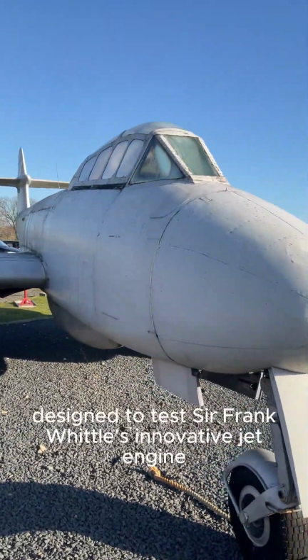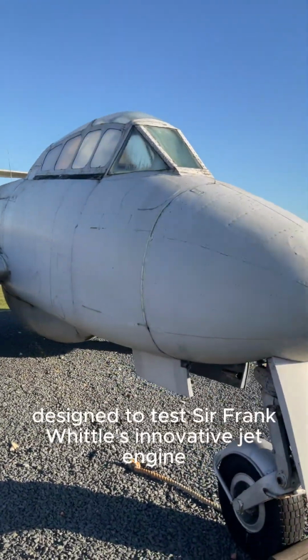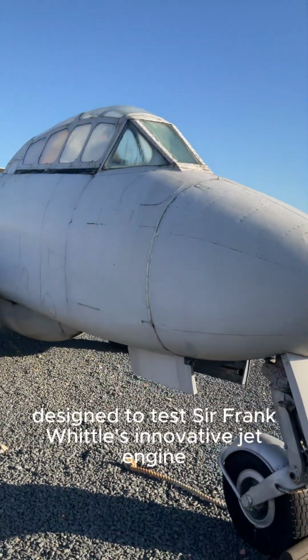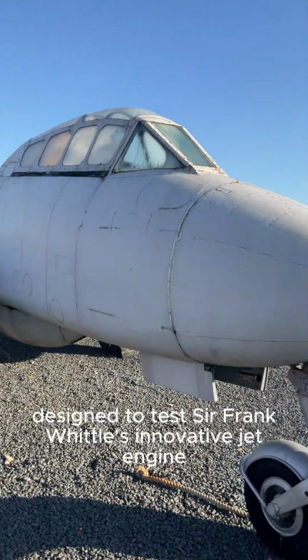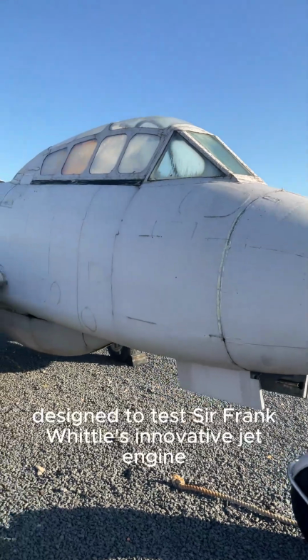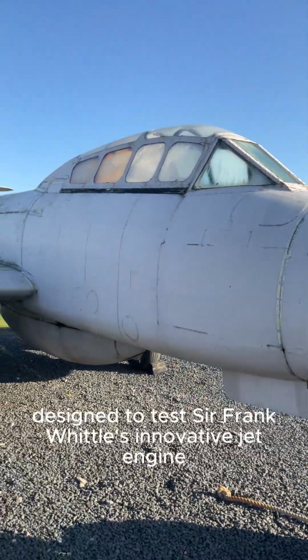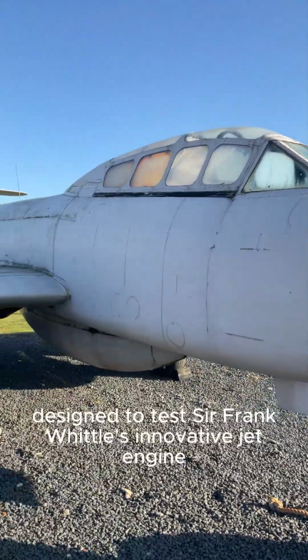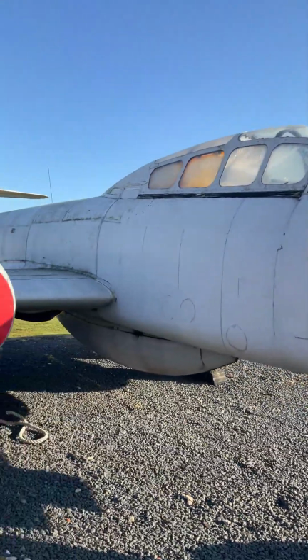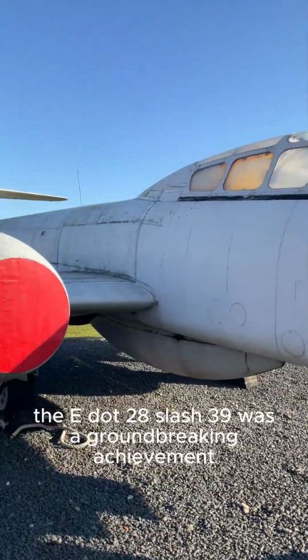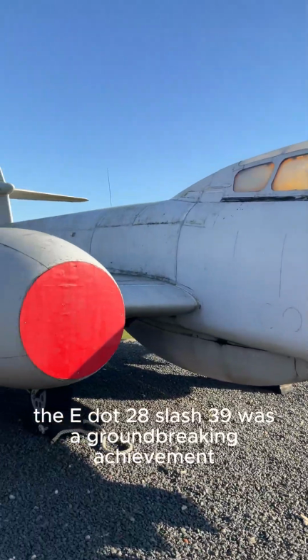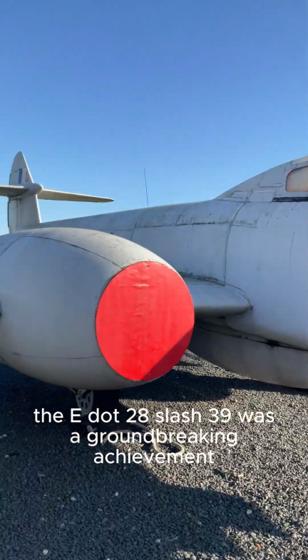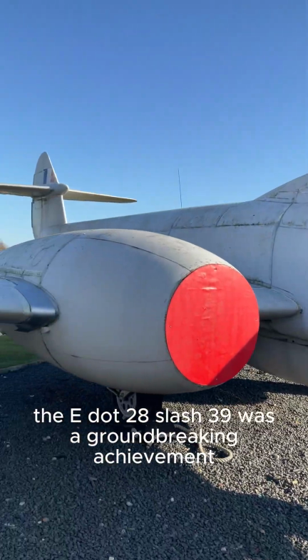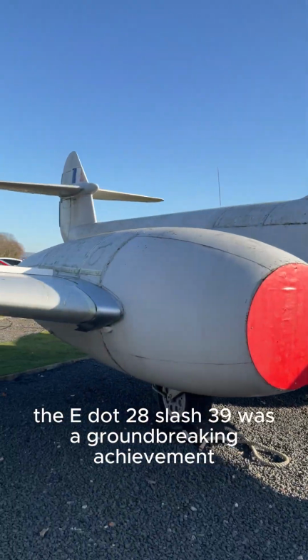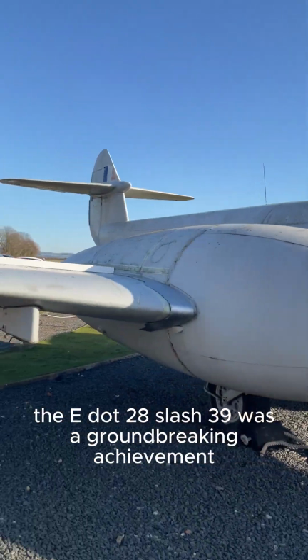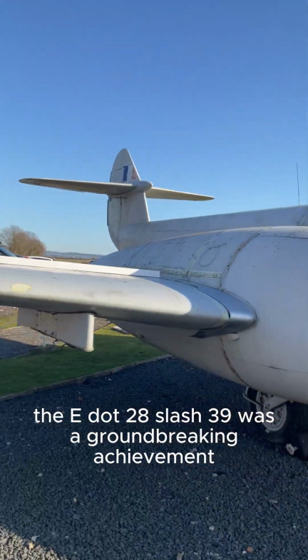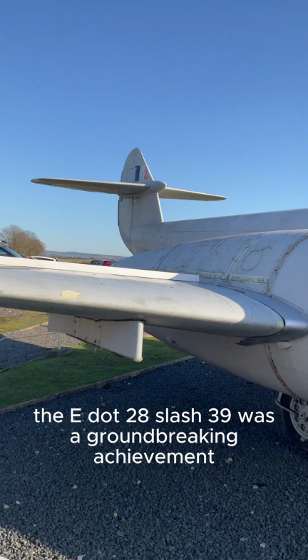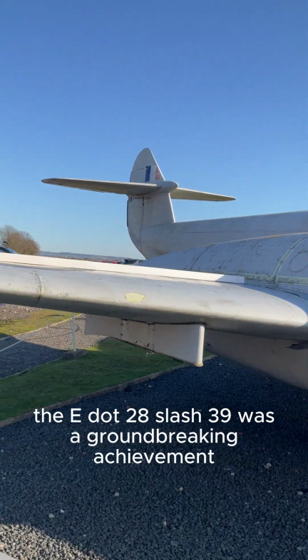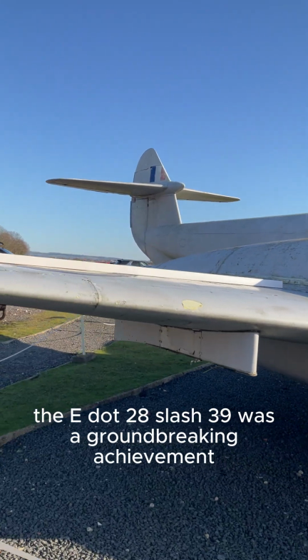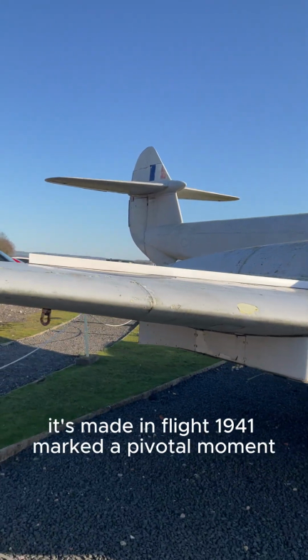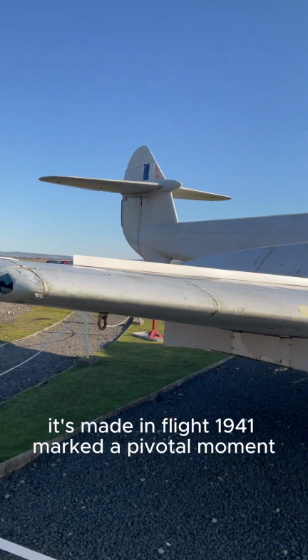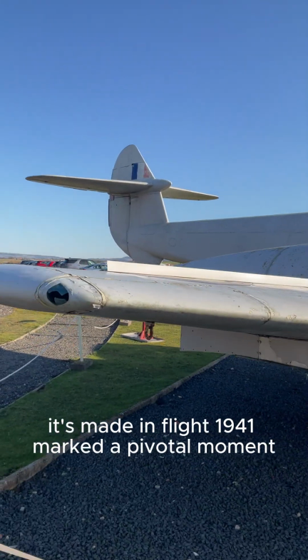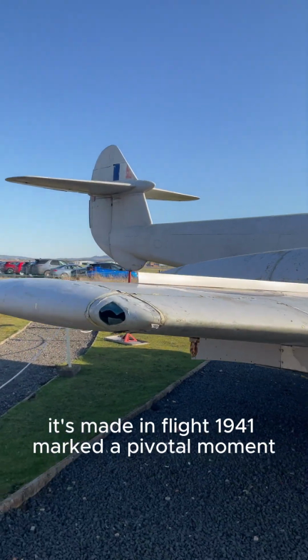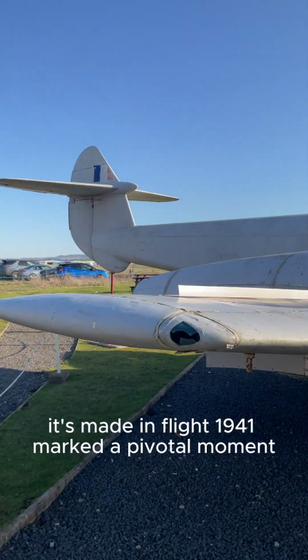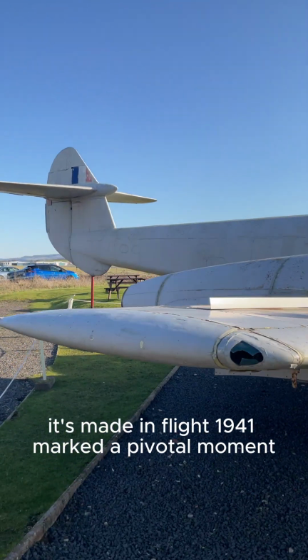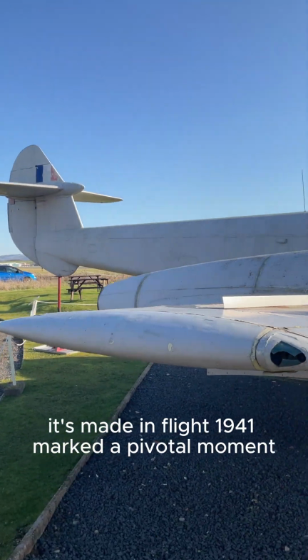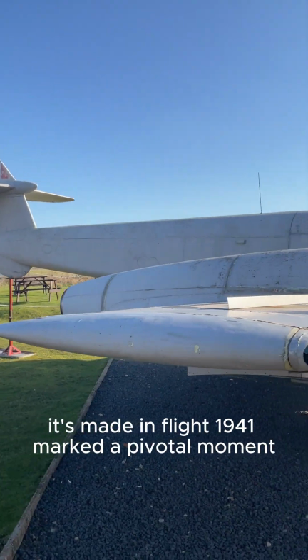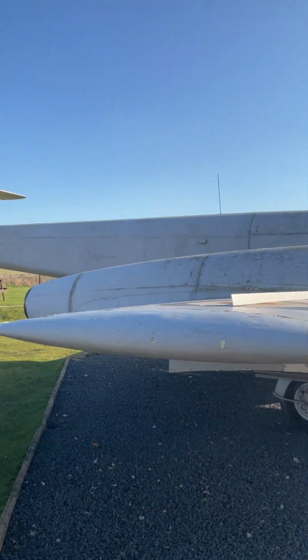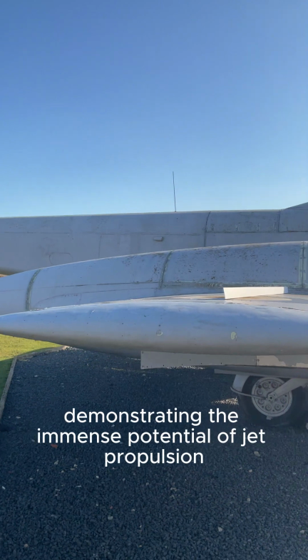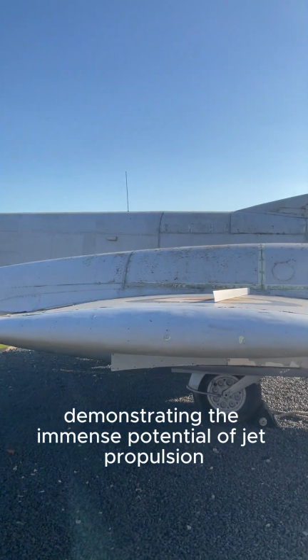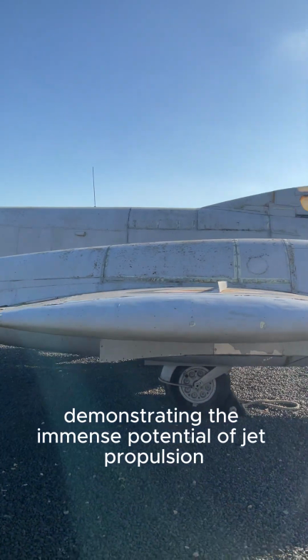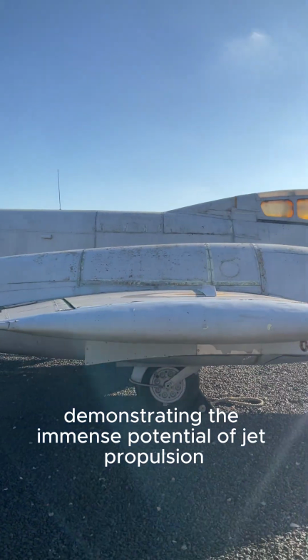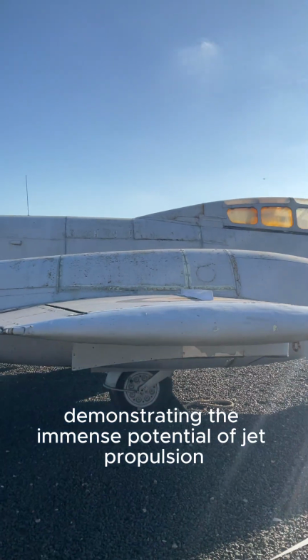Designed to test Sir Frank Whittle's innovative jet engine, the E.28/39 was a groundbreaking achievement. Its maiden flight in 1941 marked a pivotal moment, demonstrating the immense potential of jet propulsion.